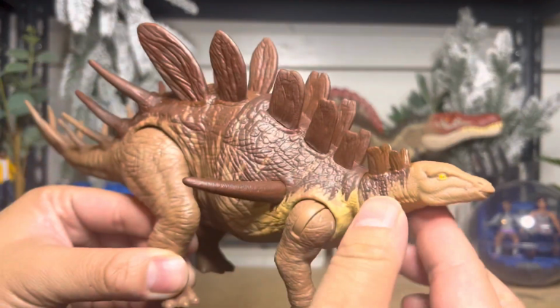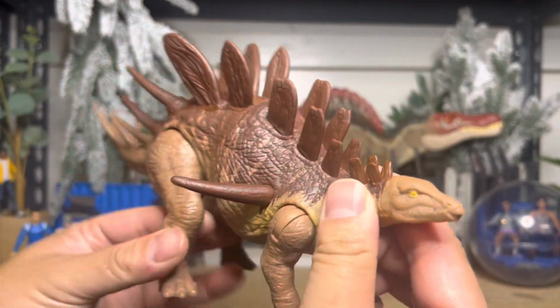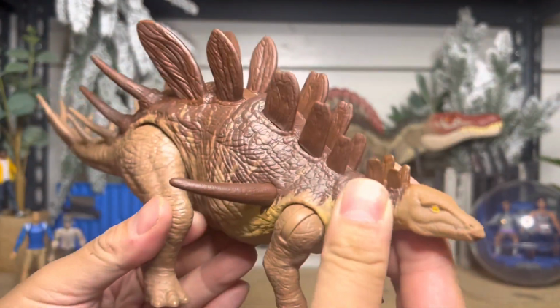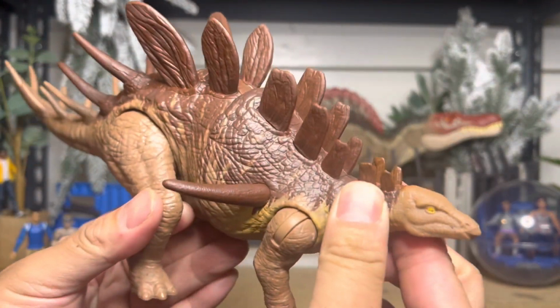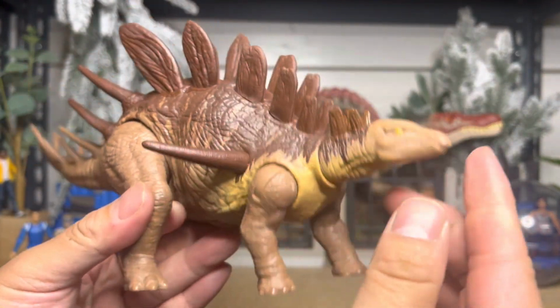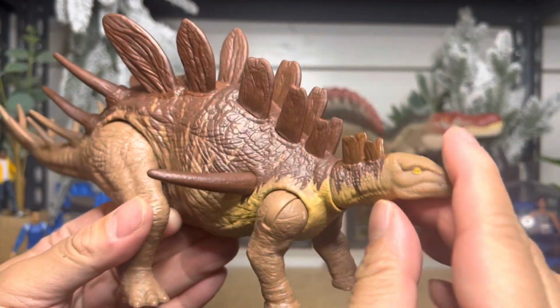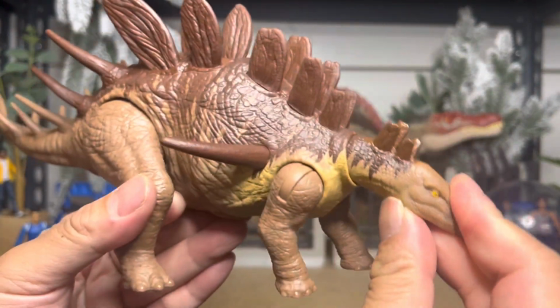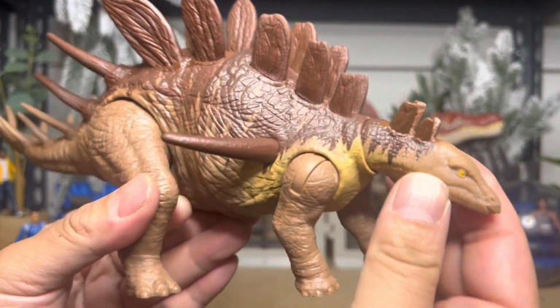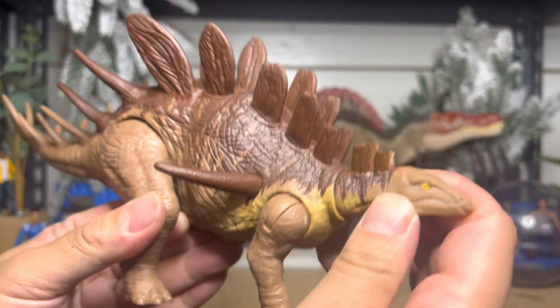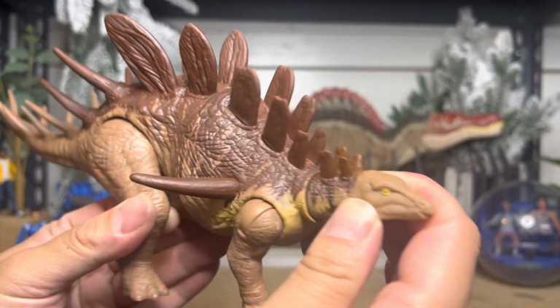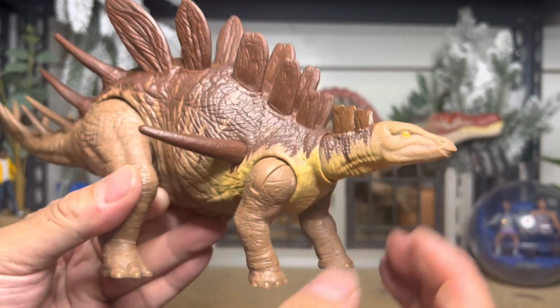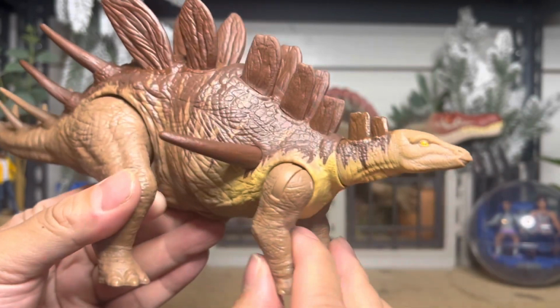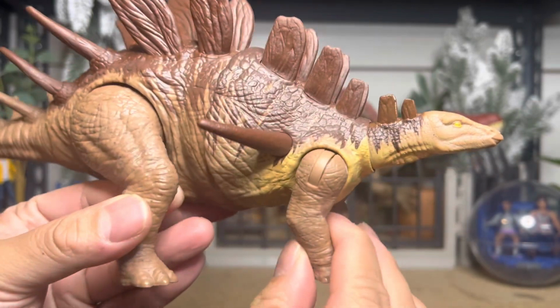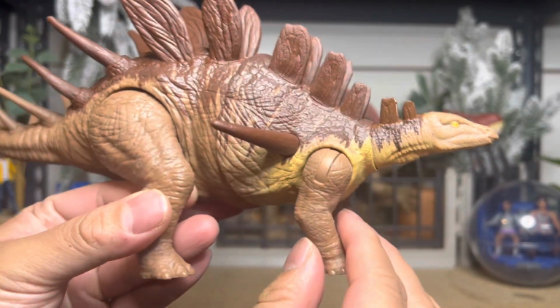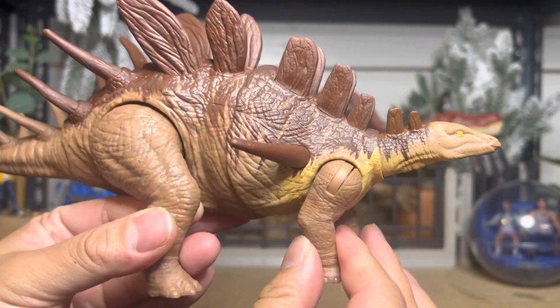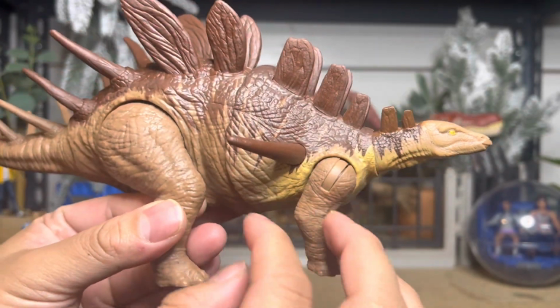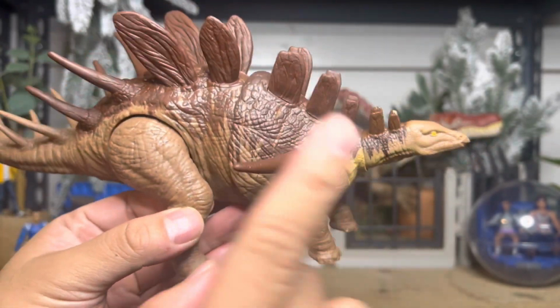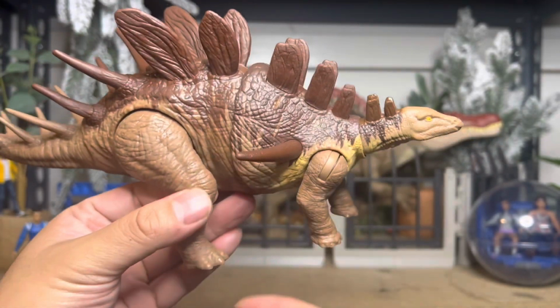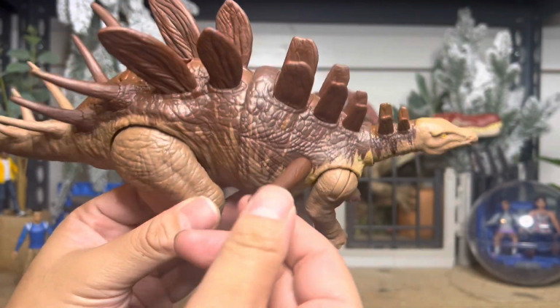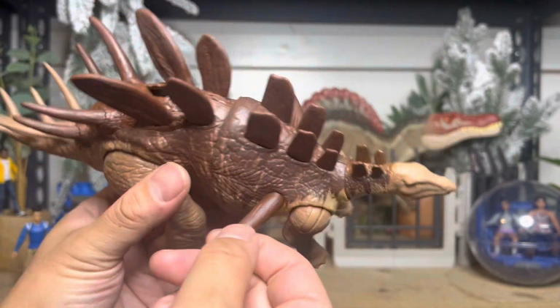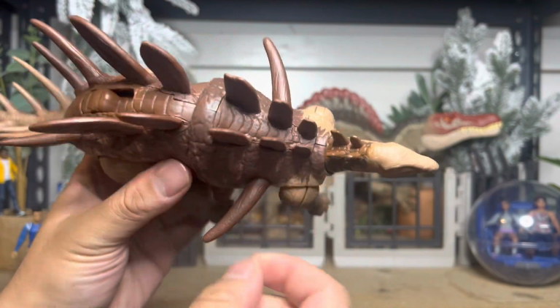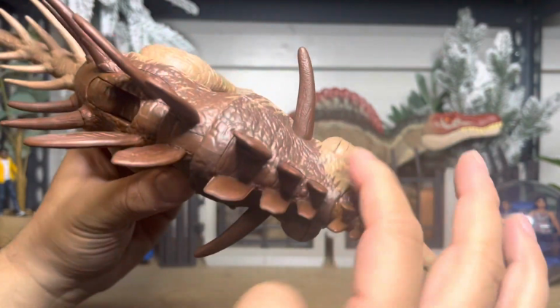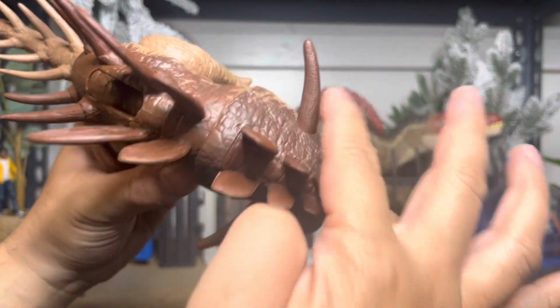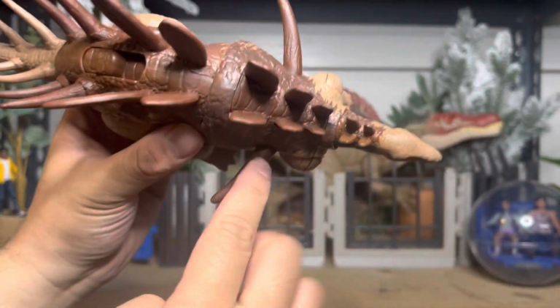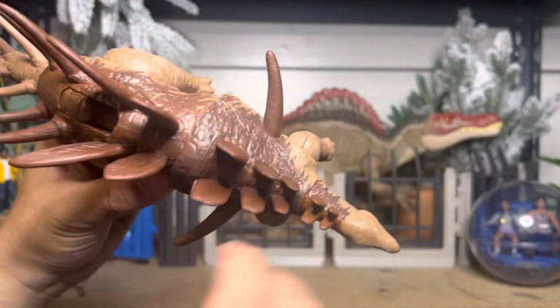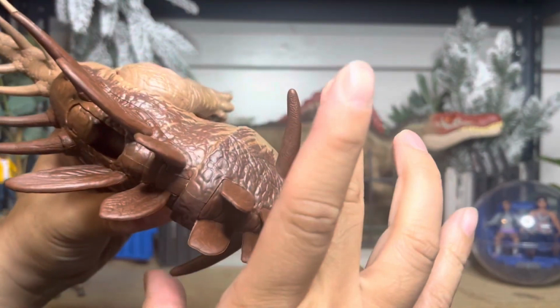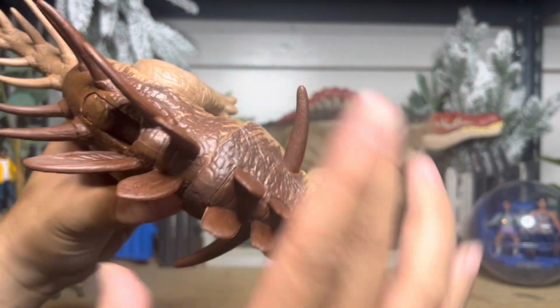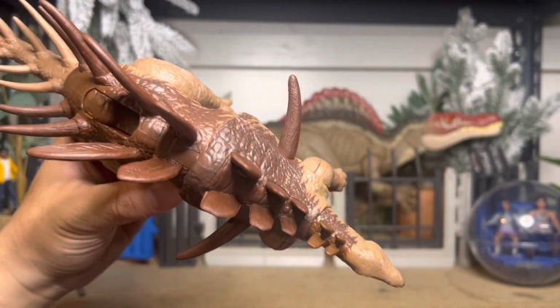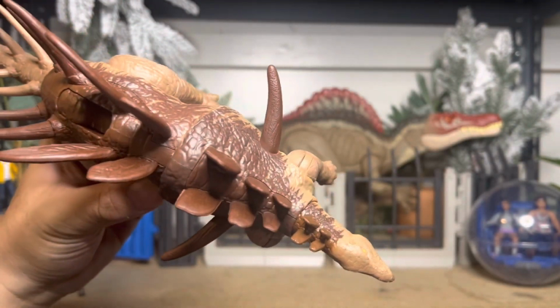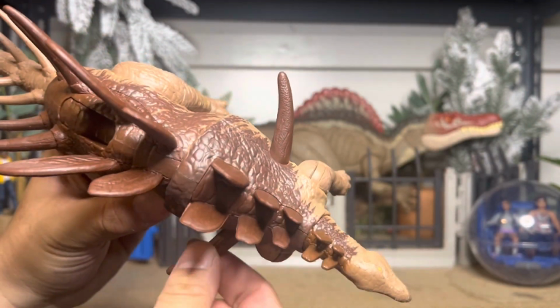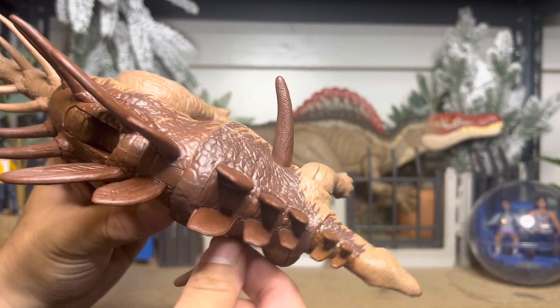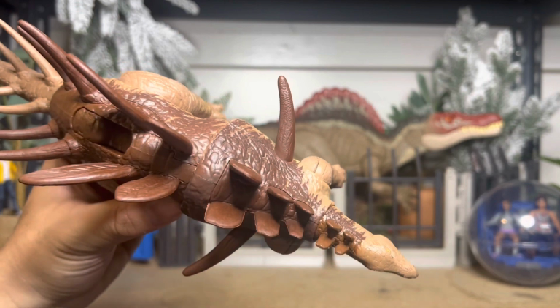His neck is articulated very nicely, along with his legs. The fun thing about this one is you have to put the spikes in yourself because it wouldn't fit in the packaging, so you've got to do it yourself.